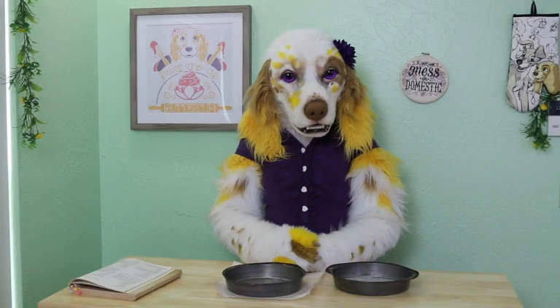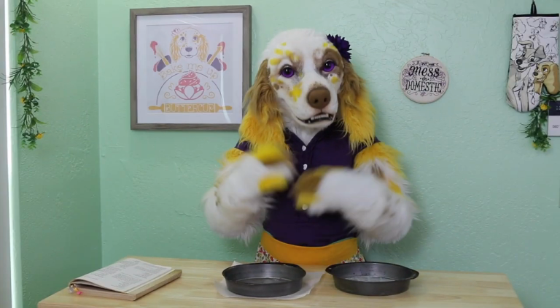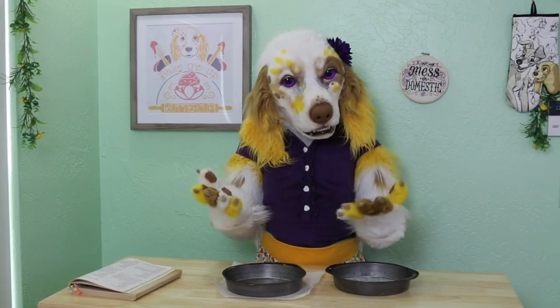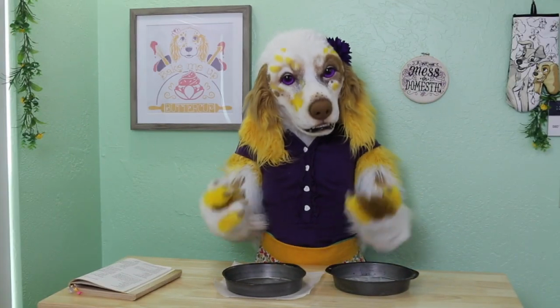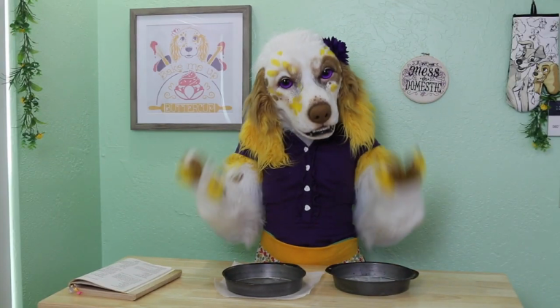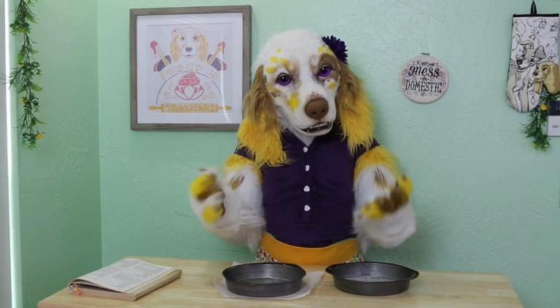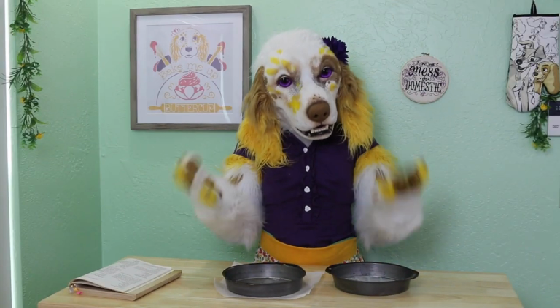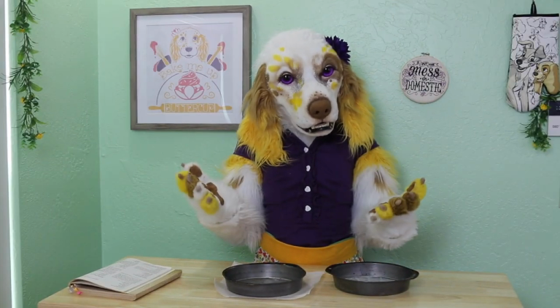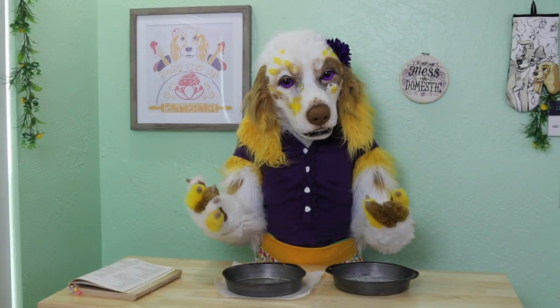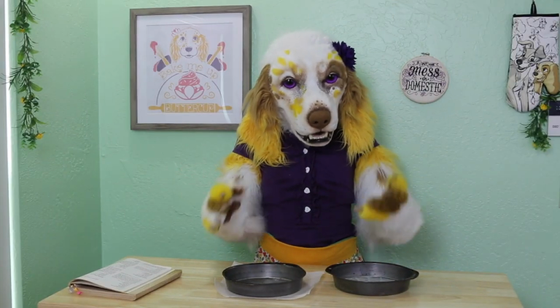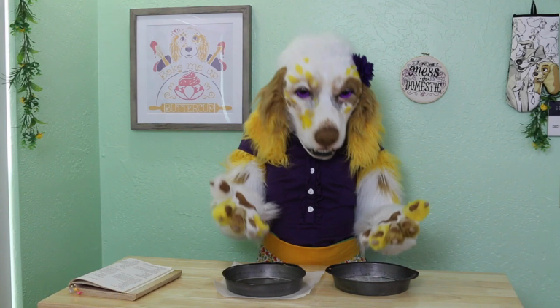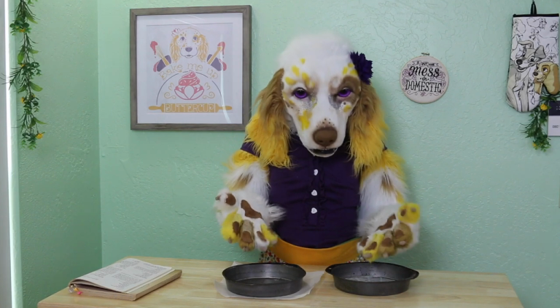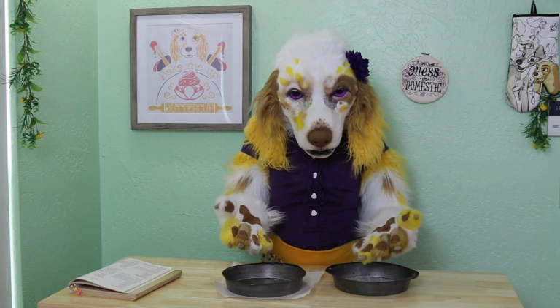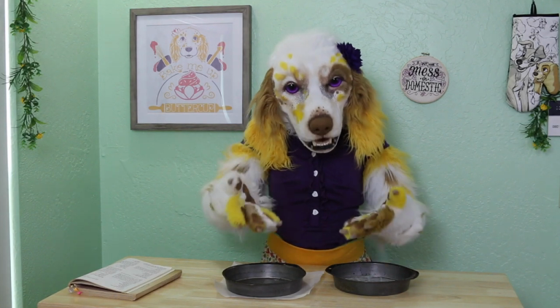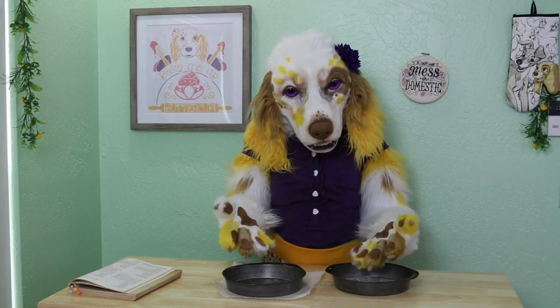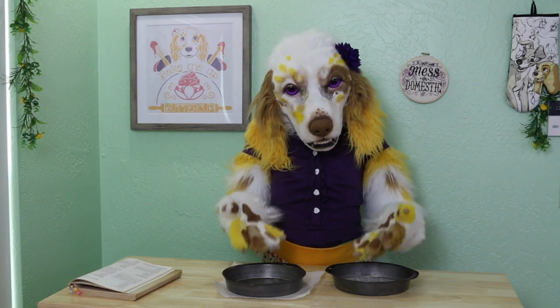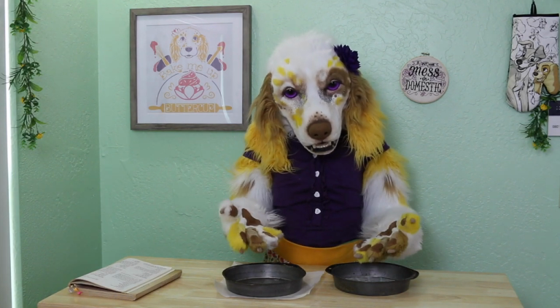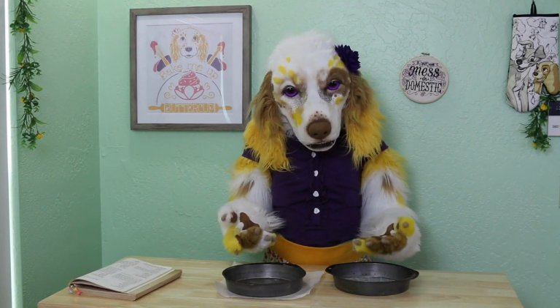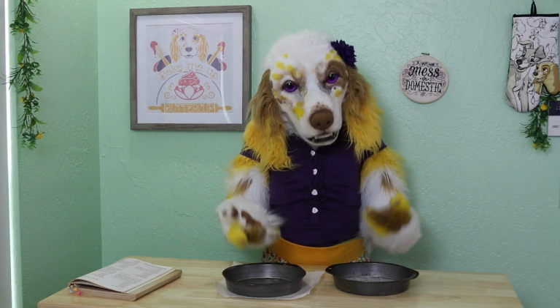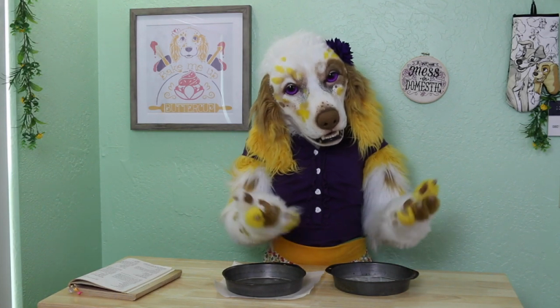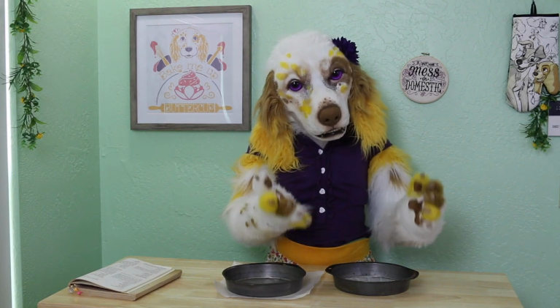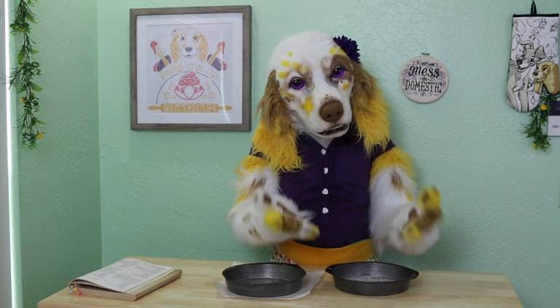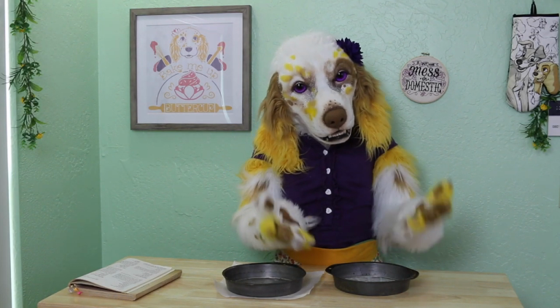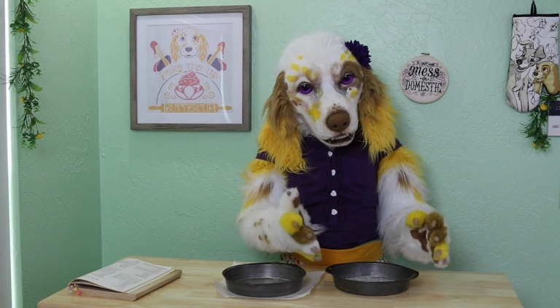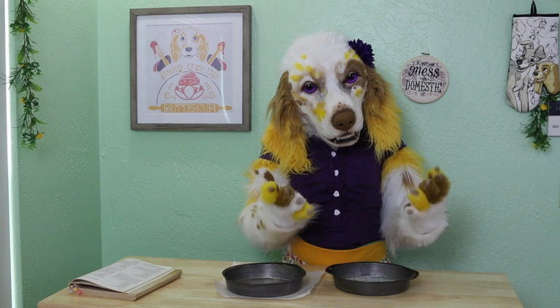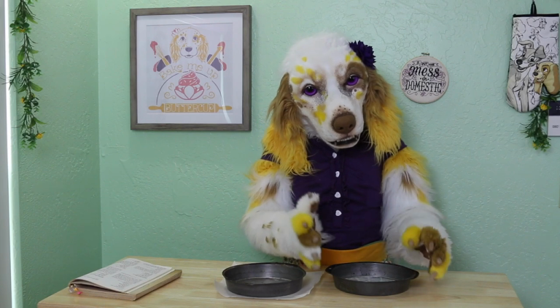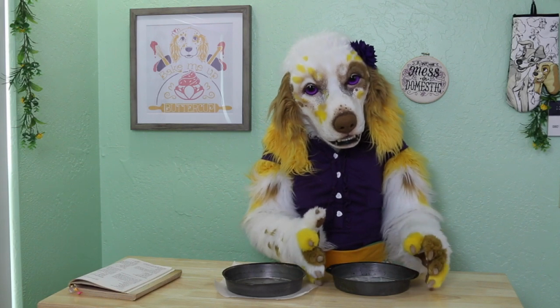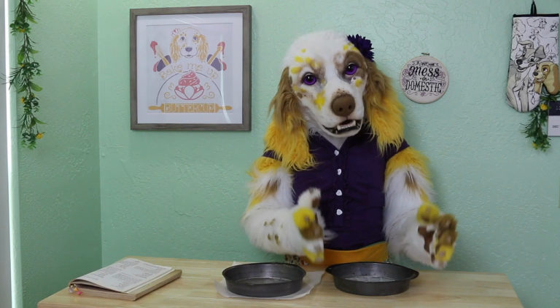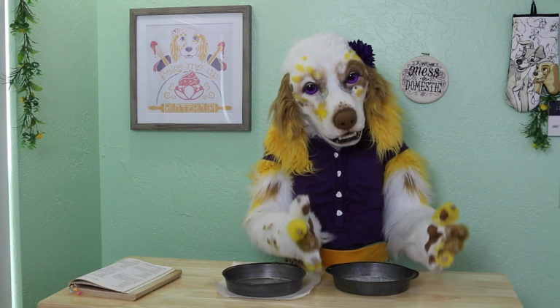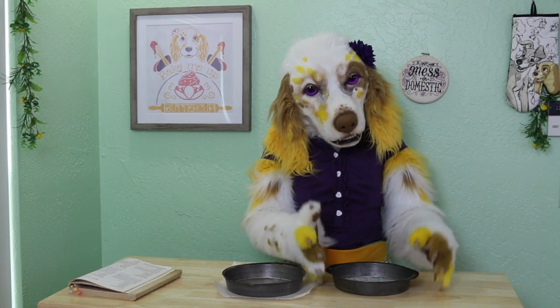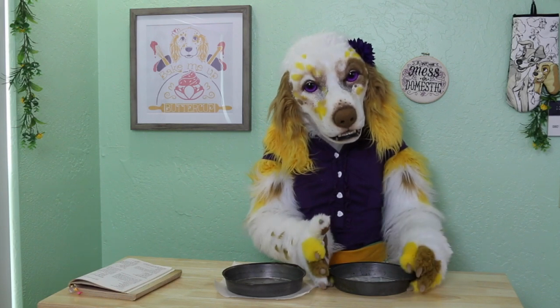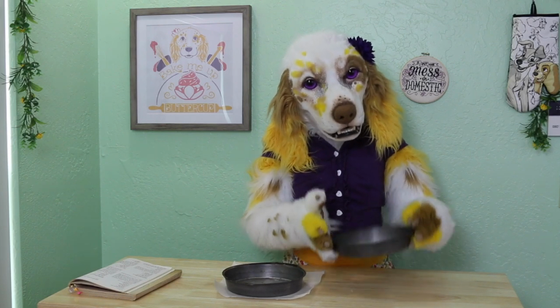We will begin by preparing our cake tins. I have greased two 8-inch cake pans. I am also going to line the bottoms with parchment paper to help prevent sticking.